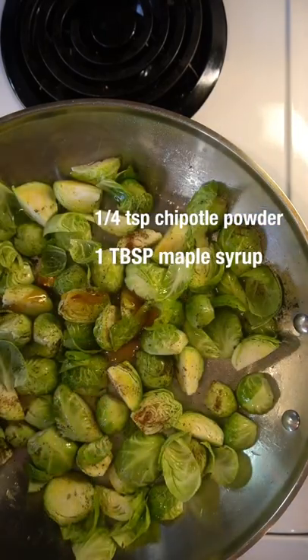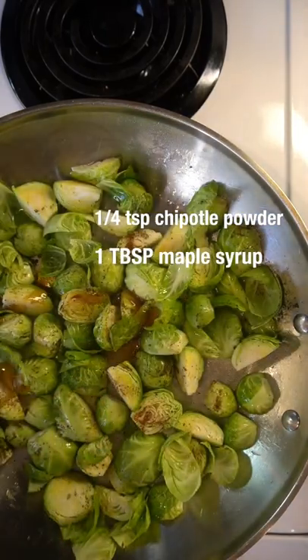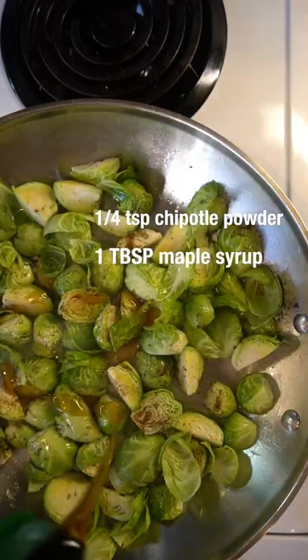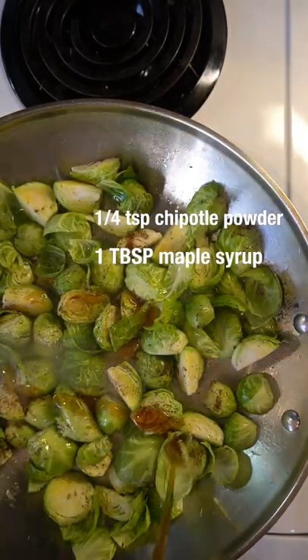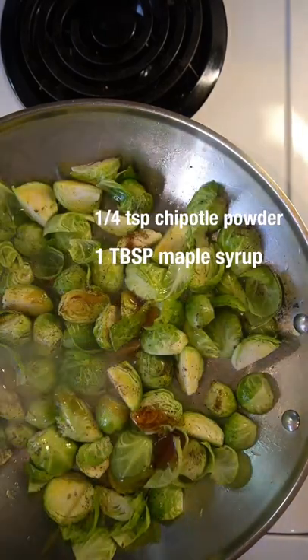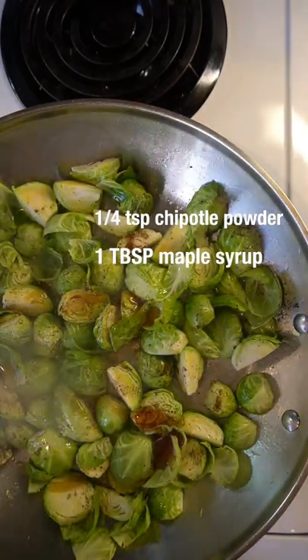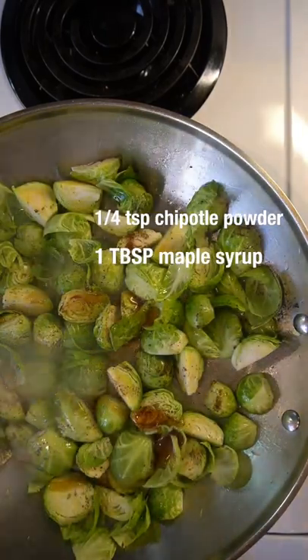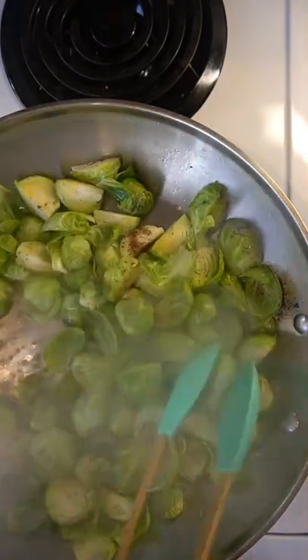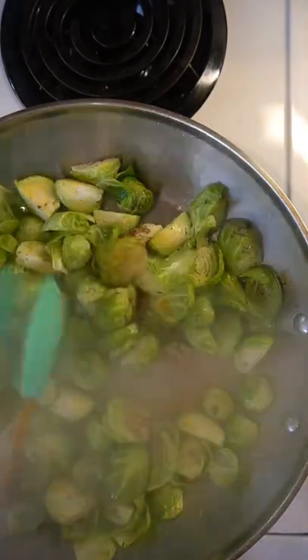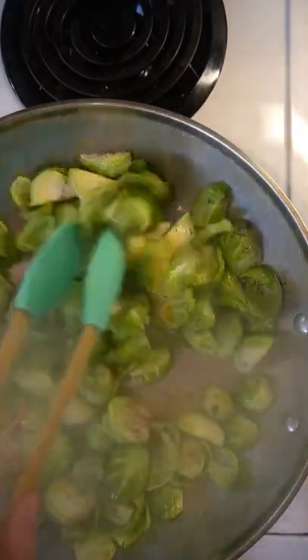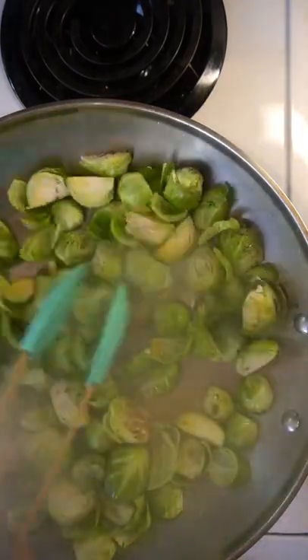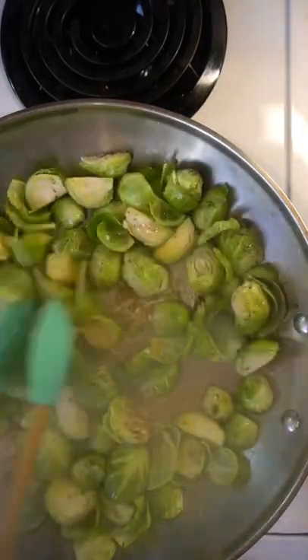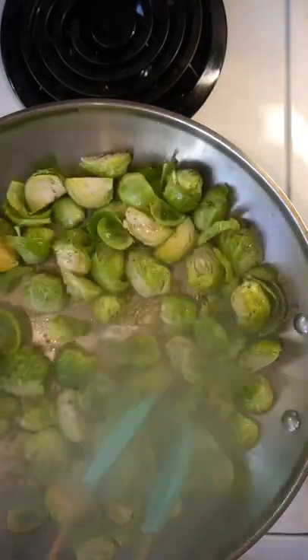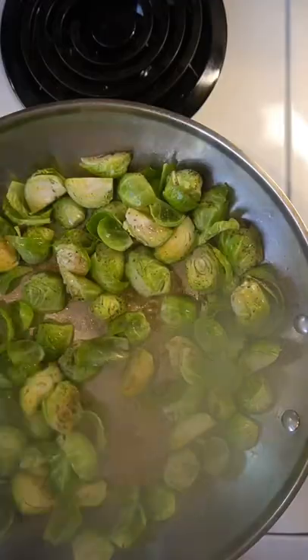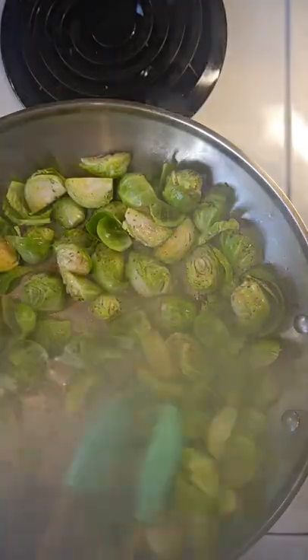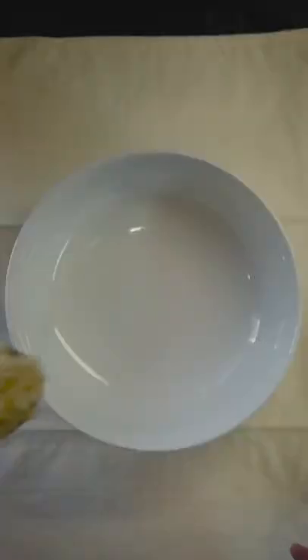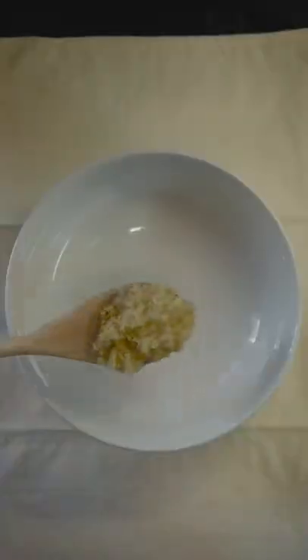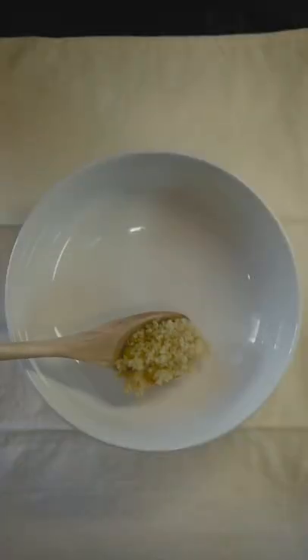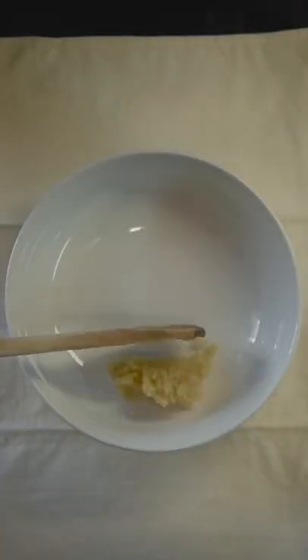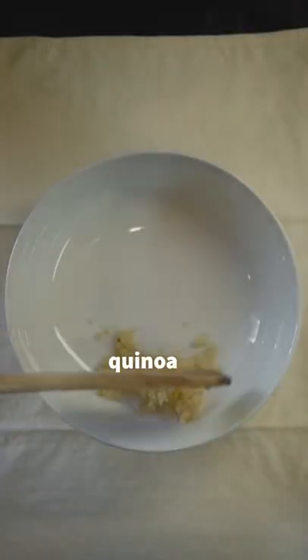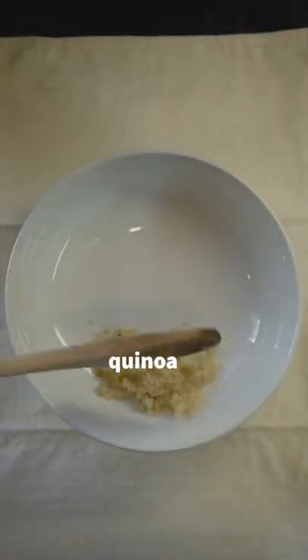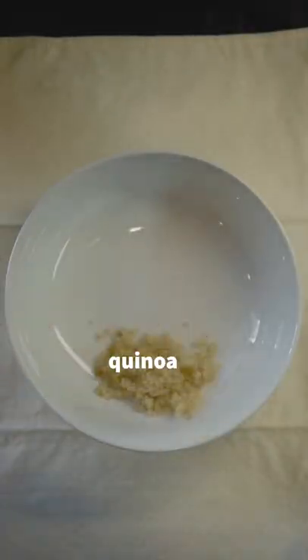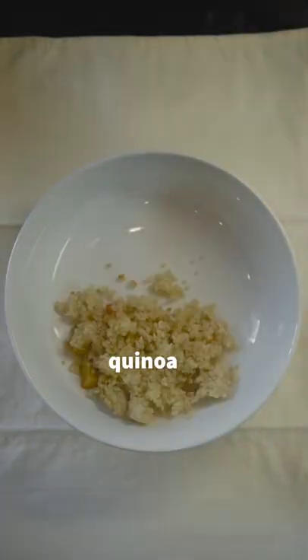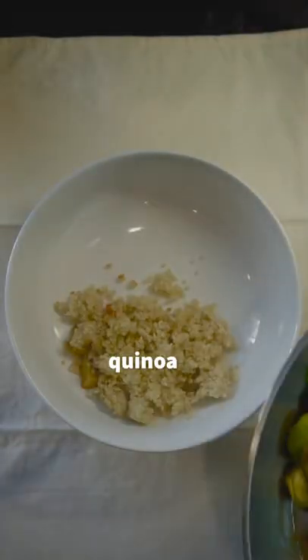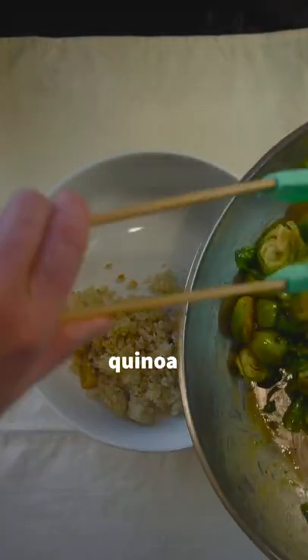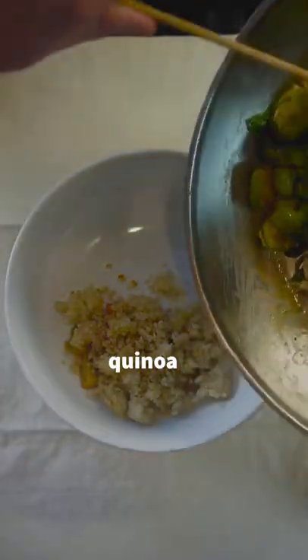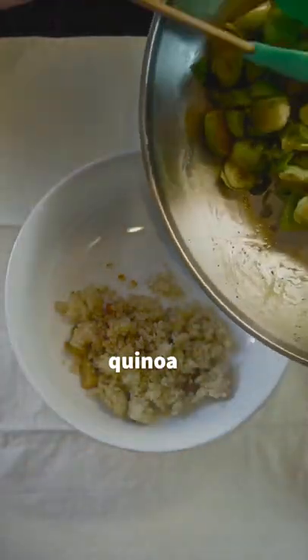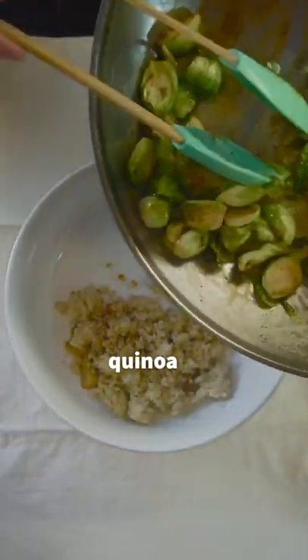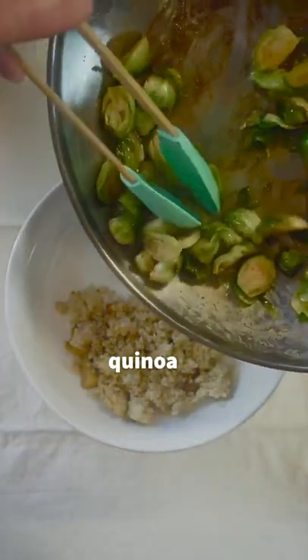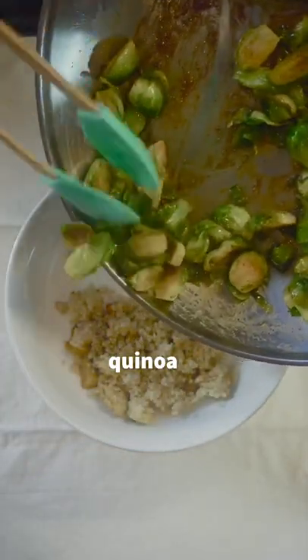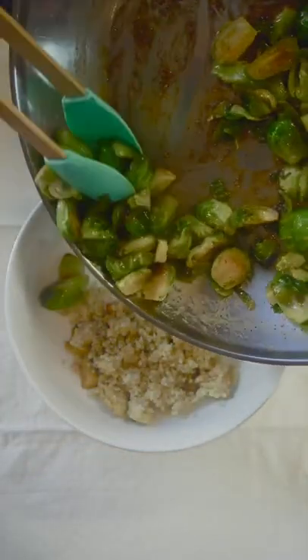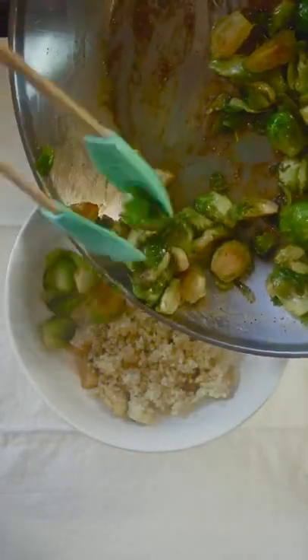This is seriously so good. Let that sauté for five to ten minutes. Then I'm preparing my bowl of quinoa and adding the Brussels sprouts.